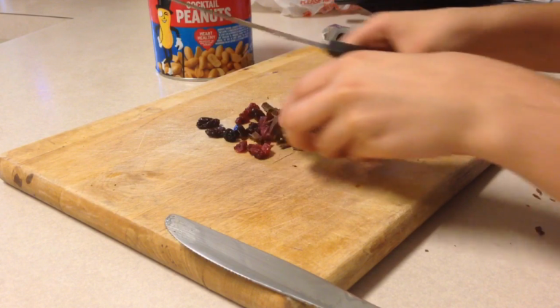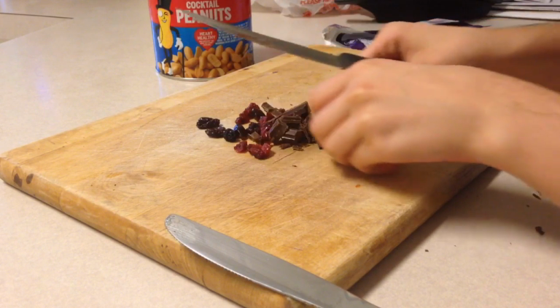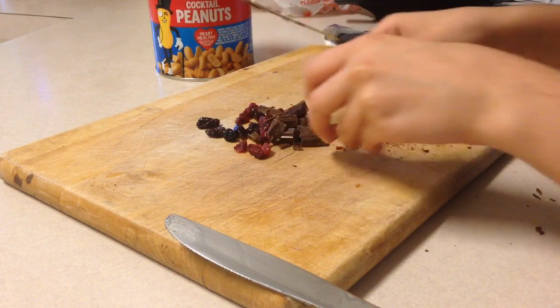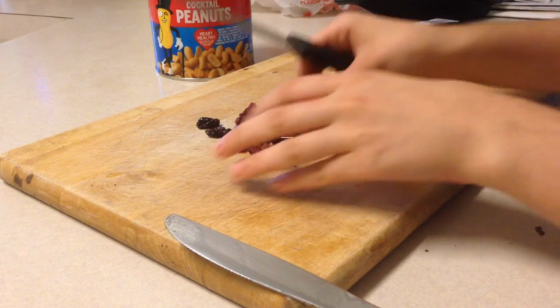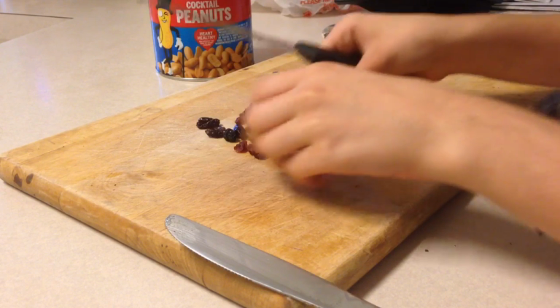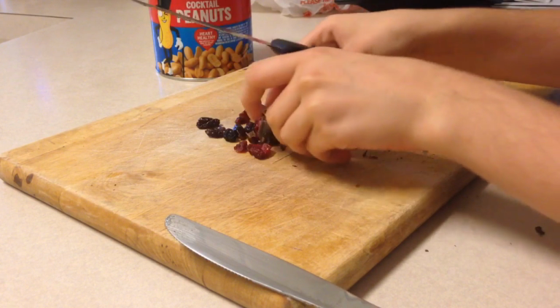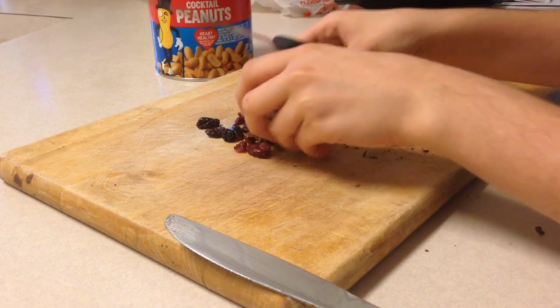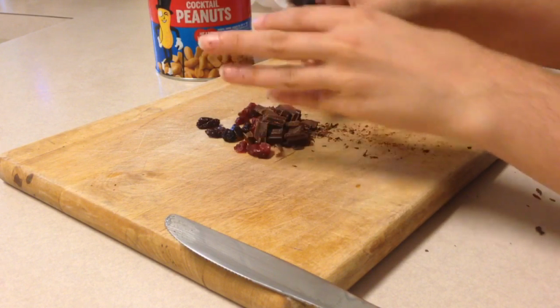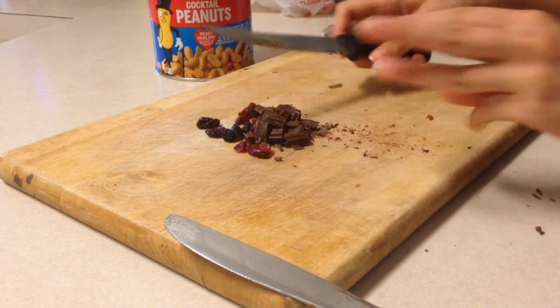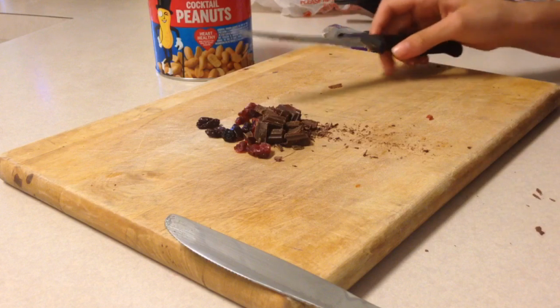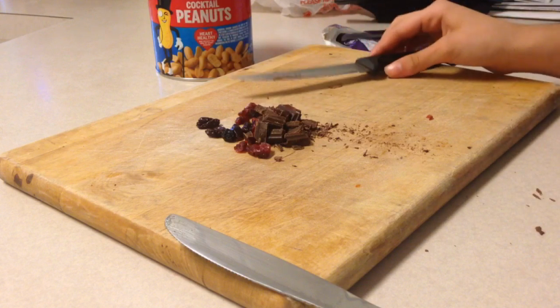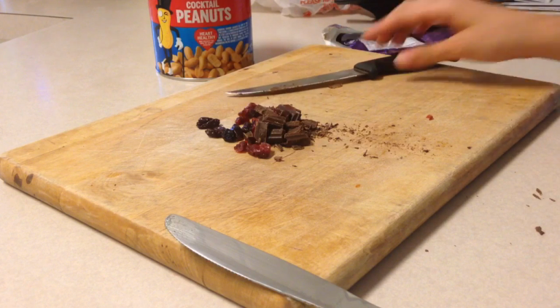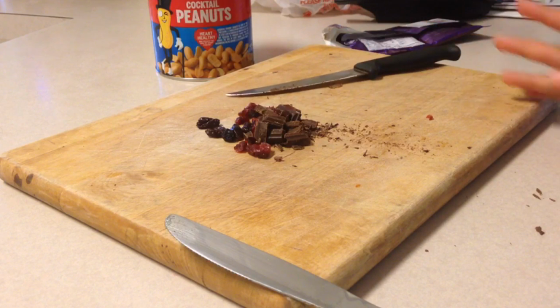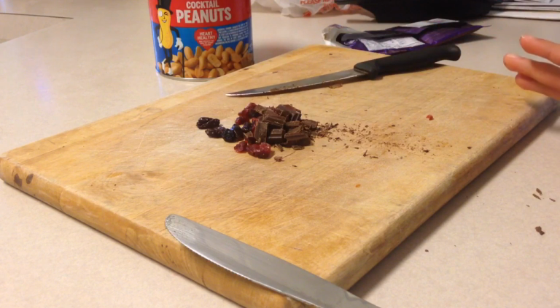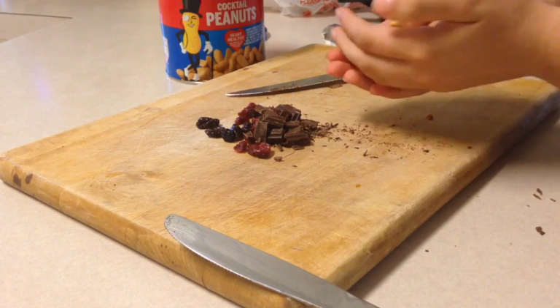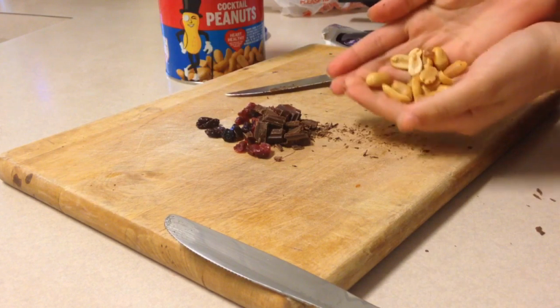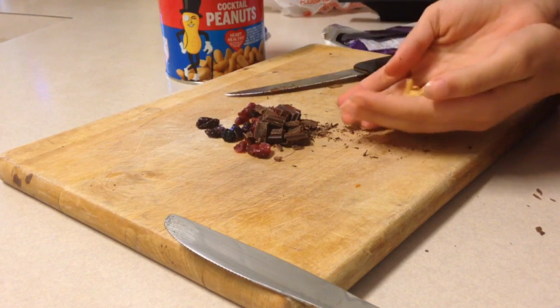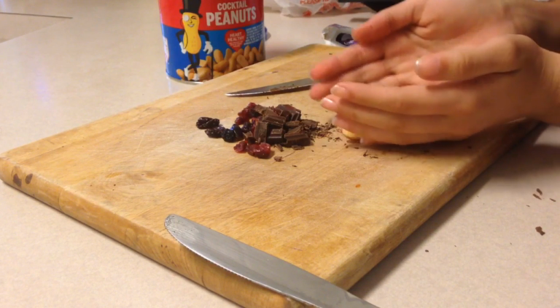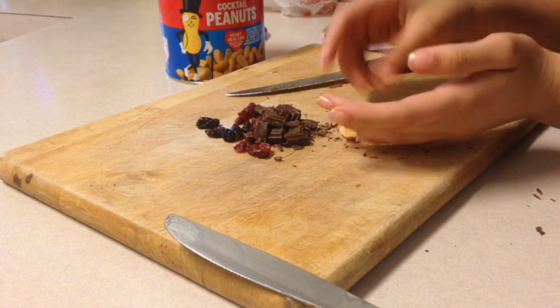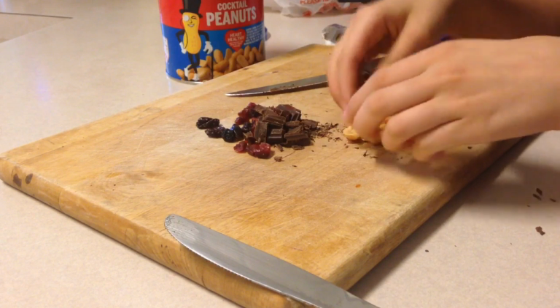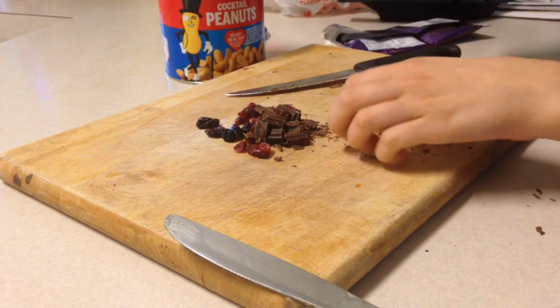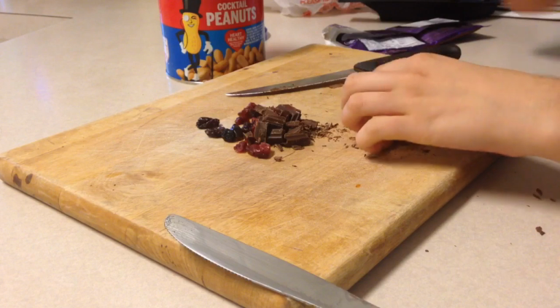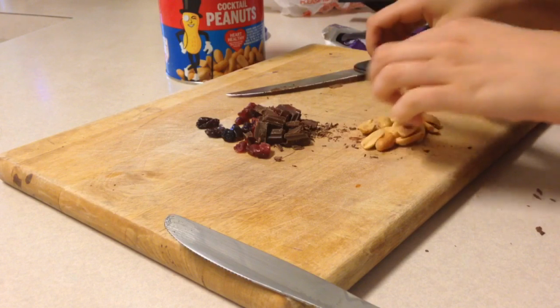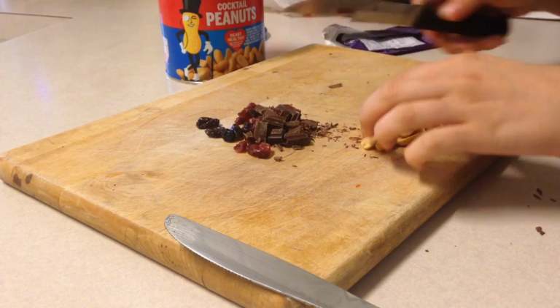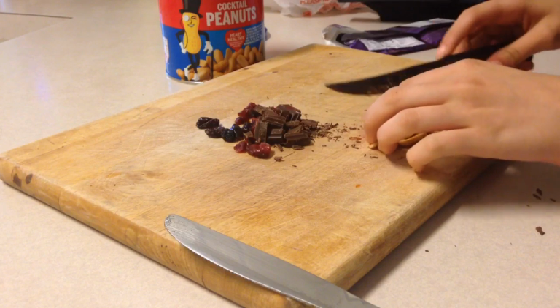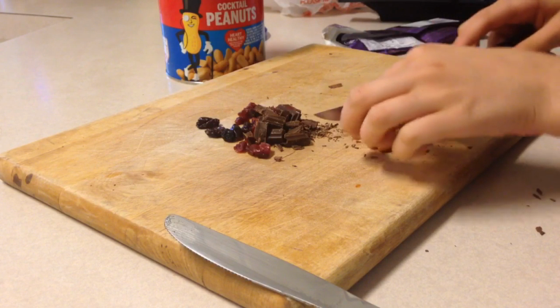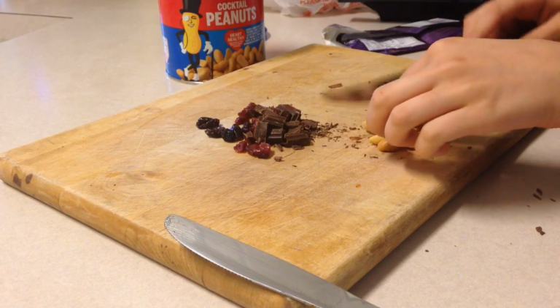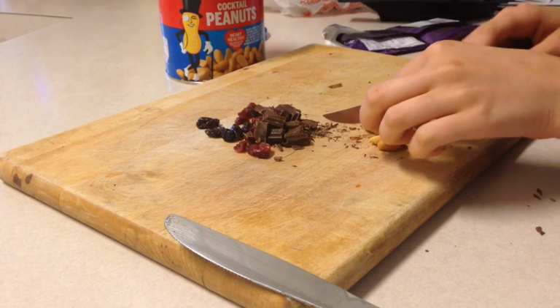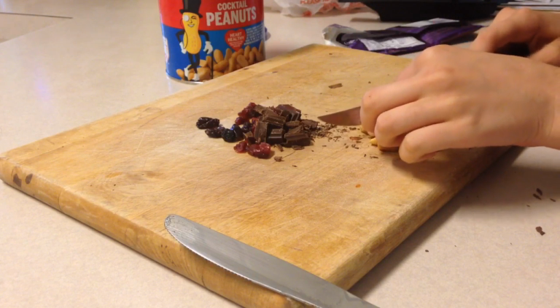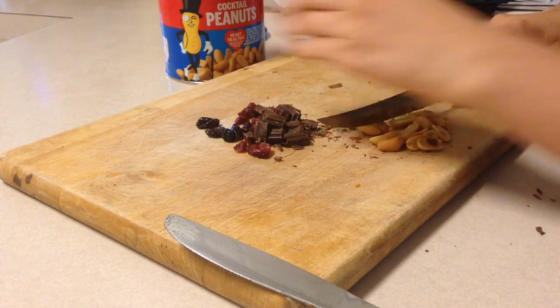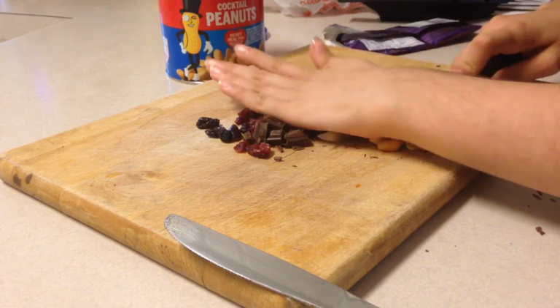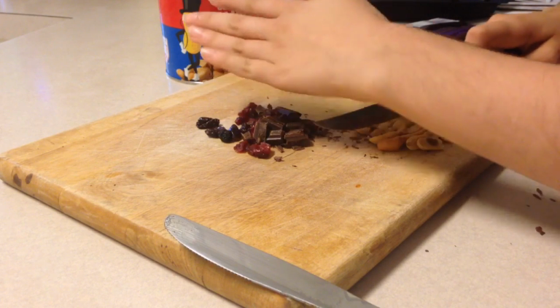Now like the dried fruit, I'm going to set it aside, and now I'm going to start with the peanuts. Grab like a handful, or the desirable amount, and I'm going to cut it.